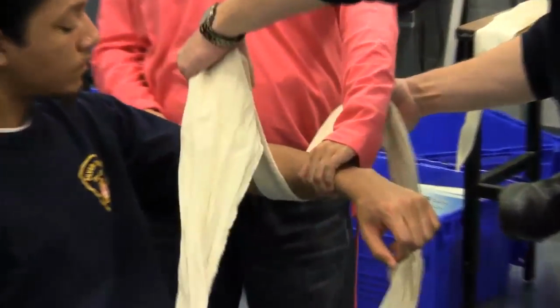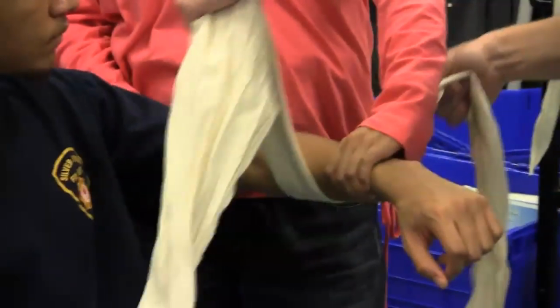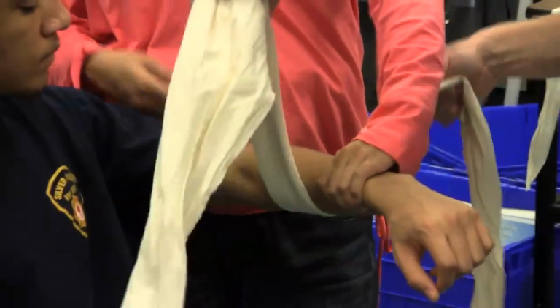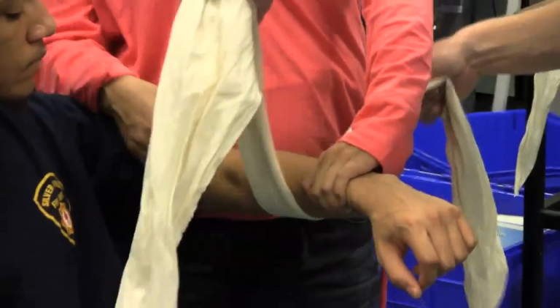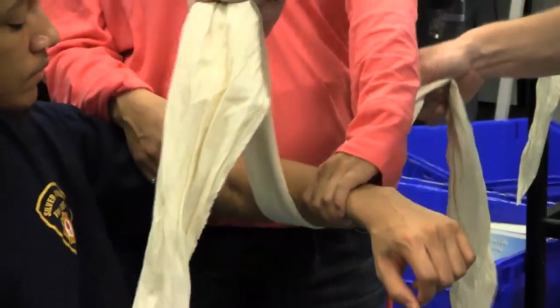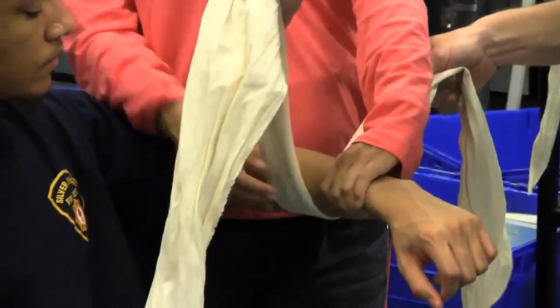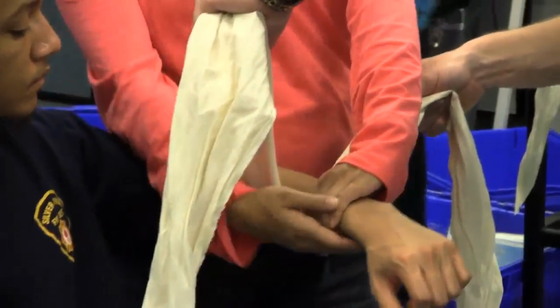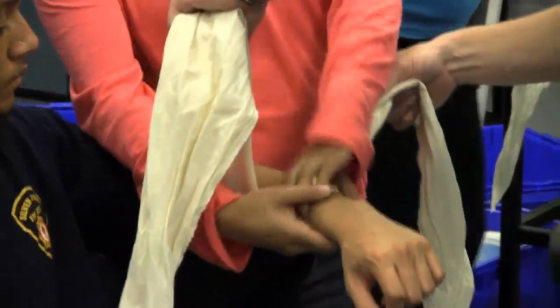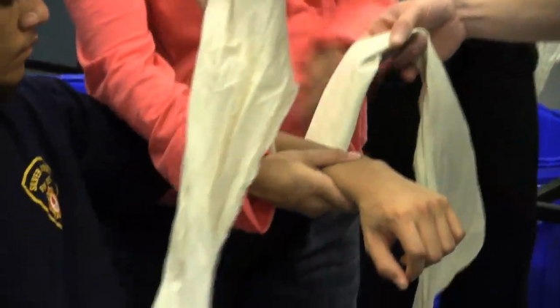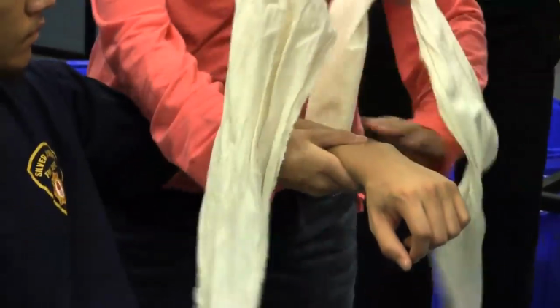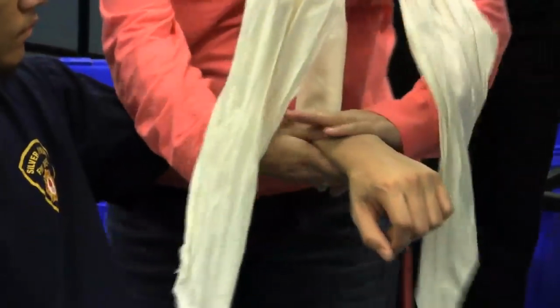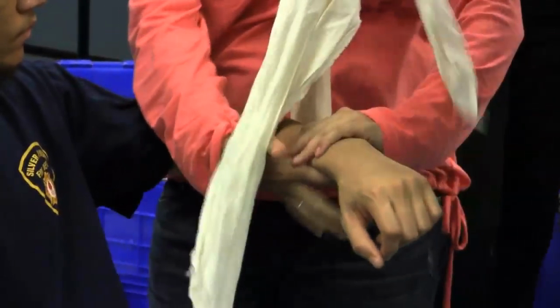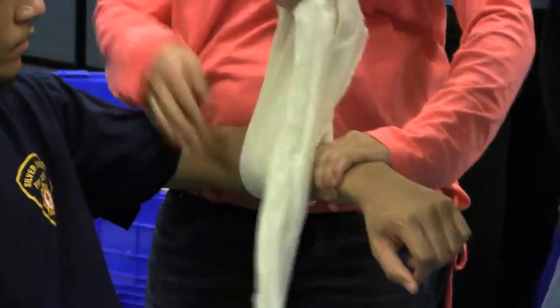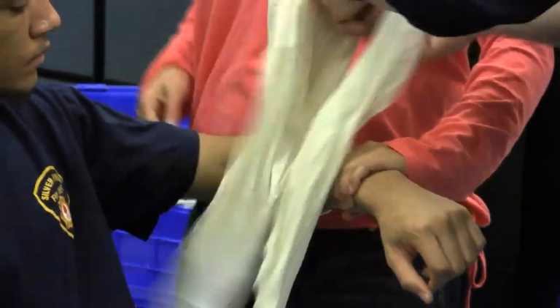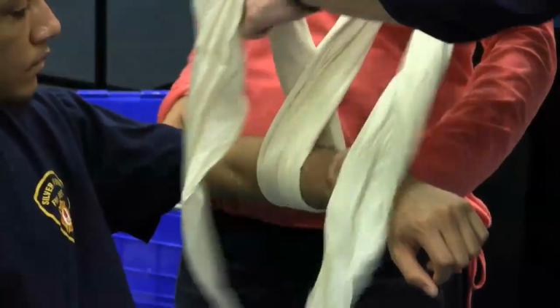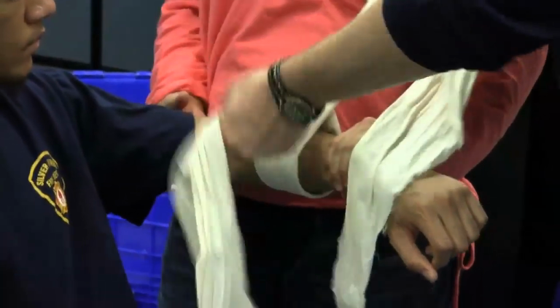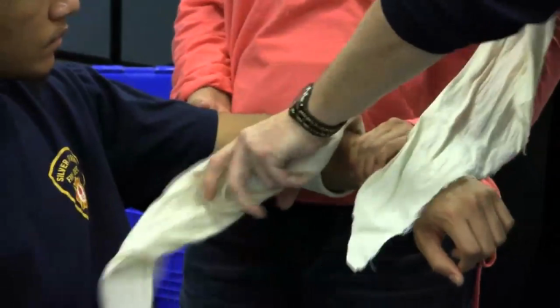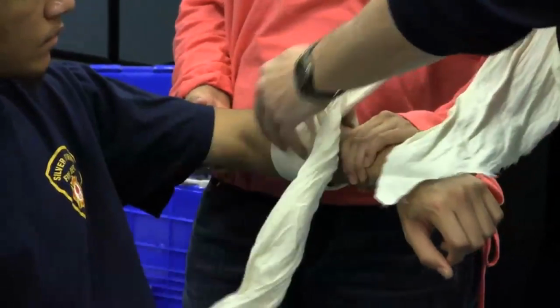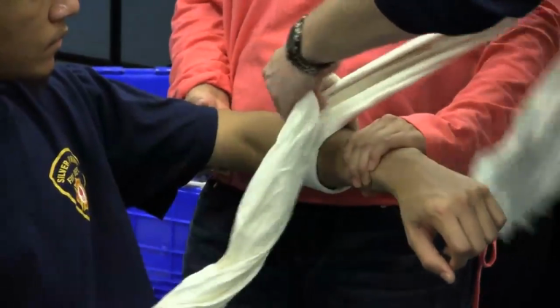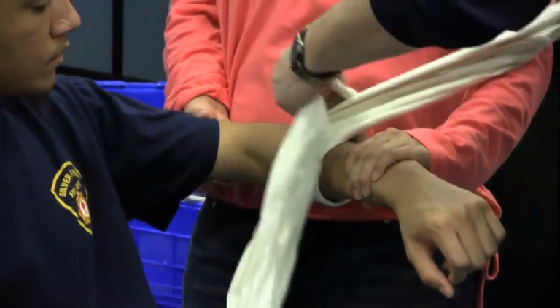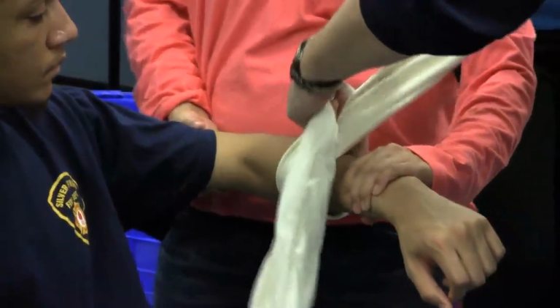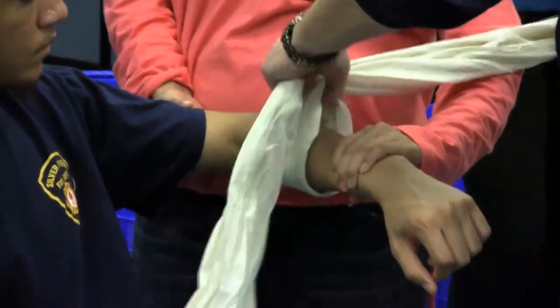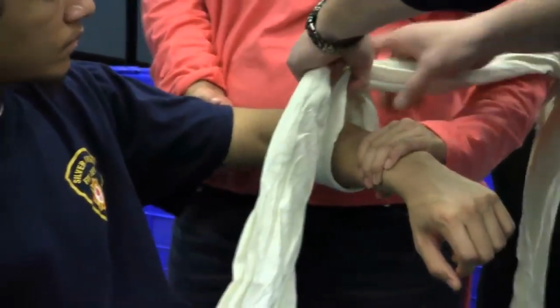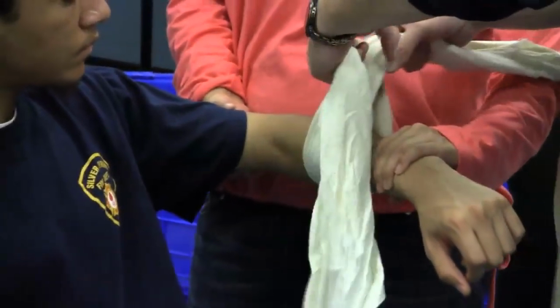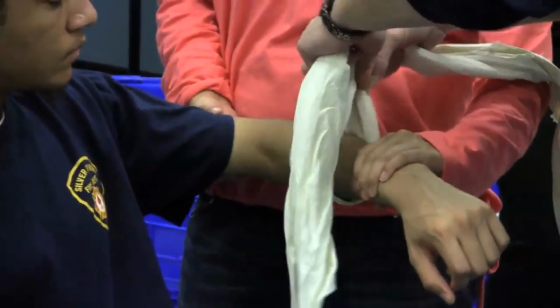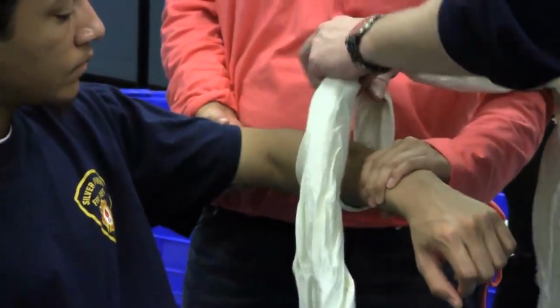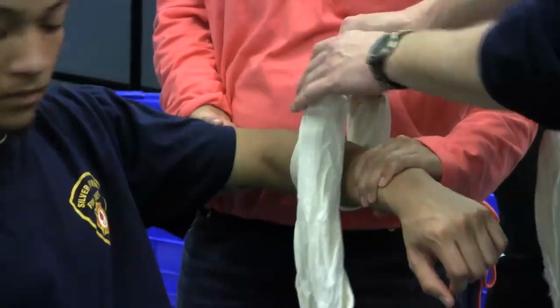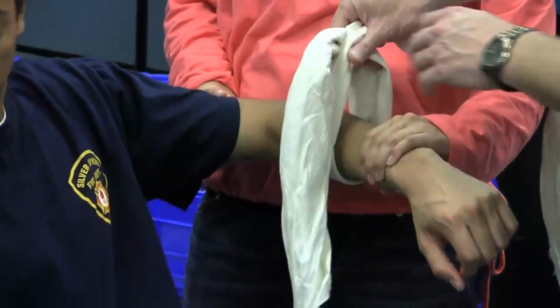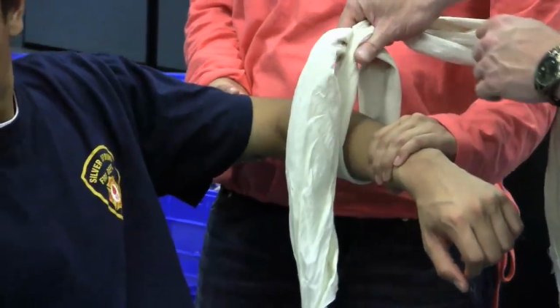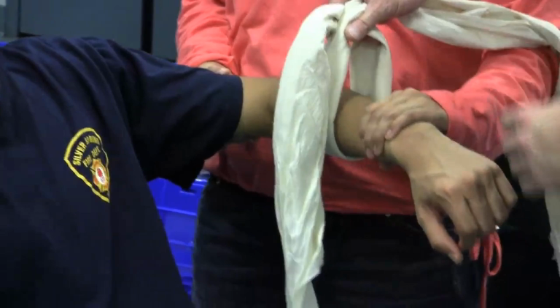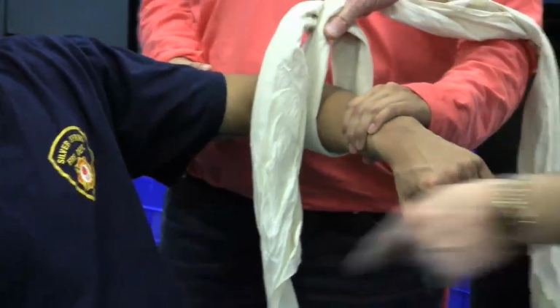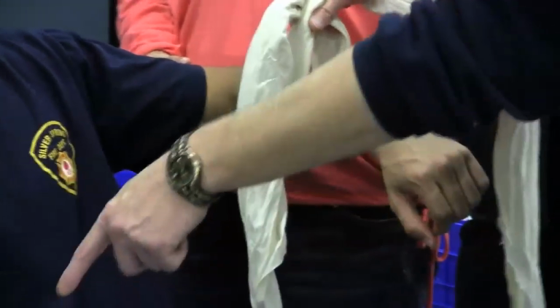How are your tourniquets? They have the service area right here. Get it wide. You want to roll it away — you can roll it away.